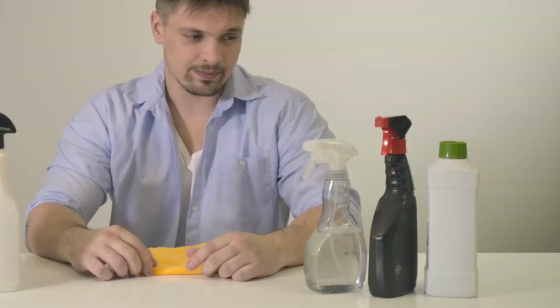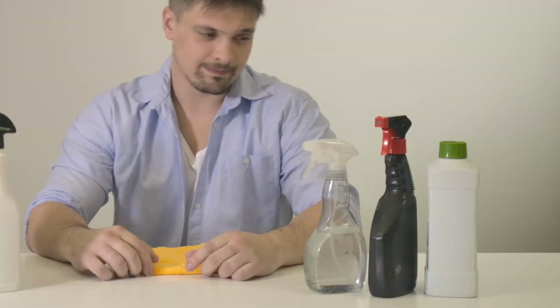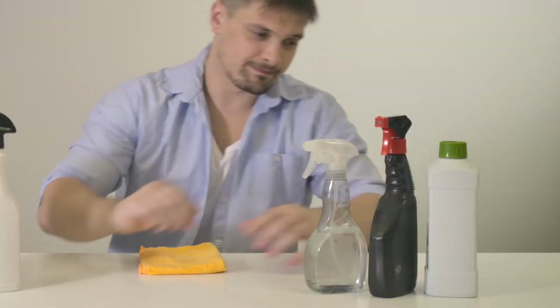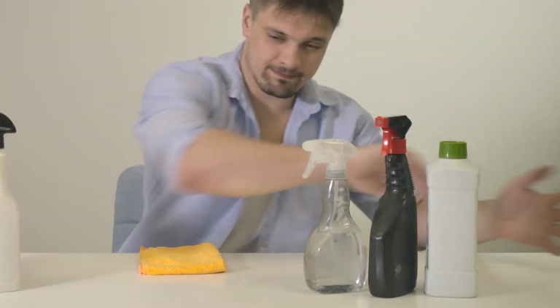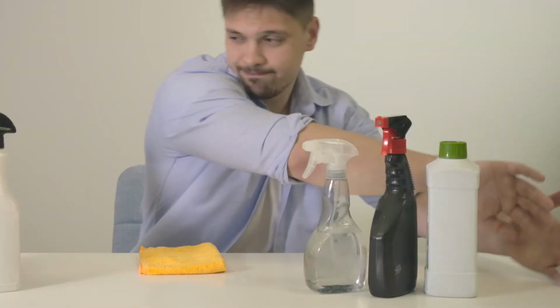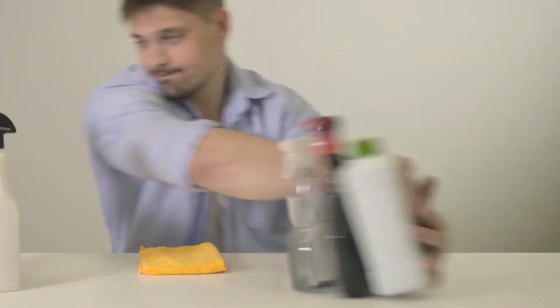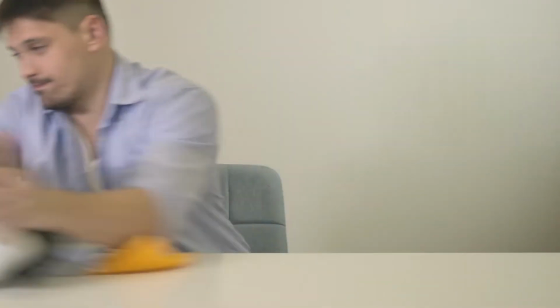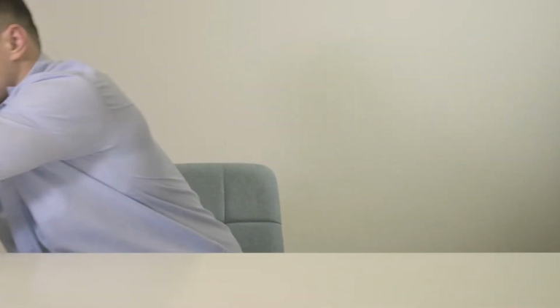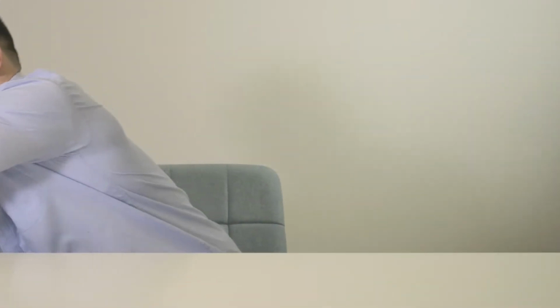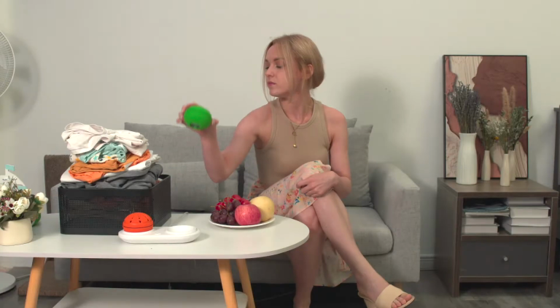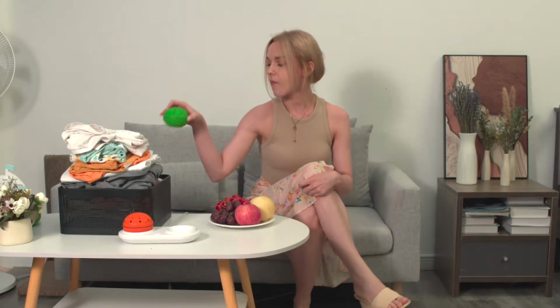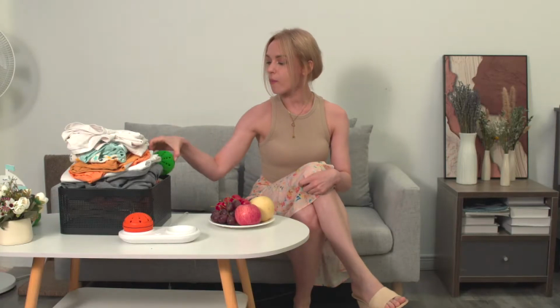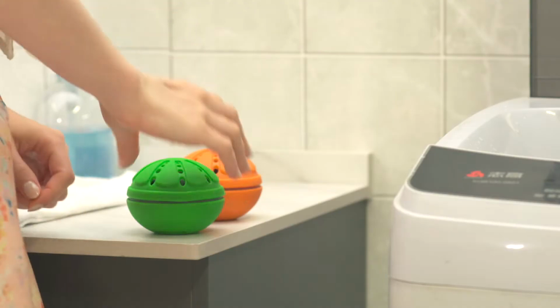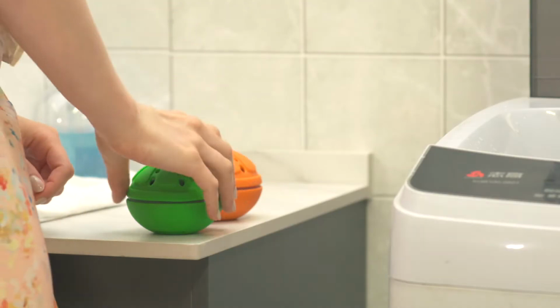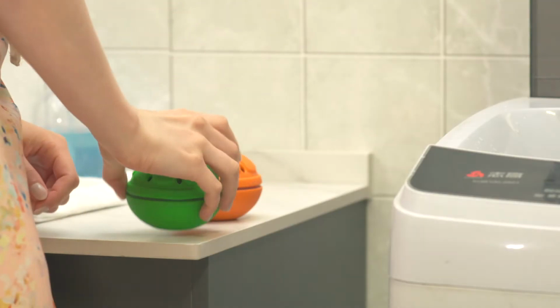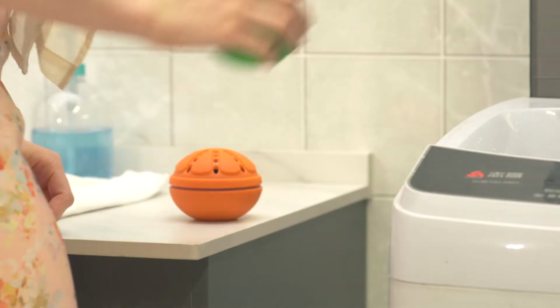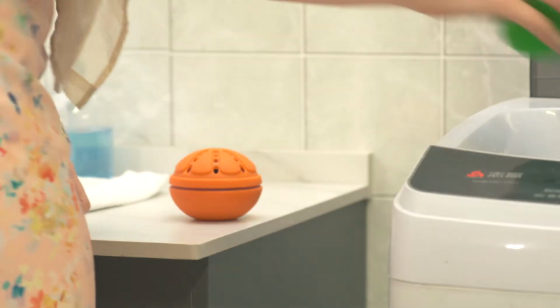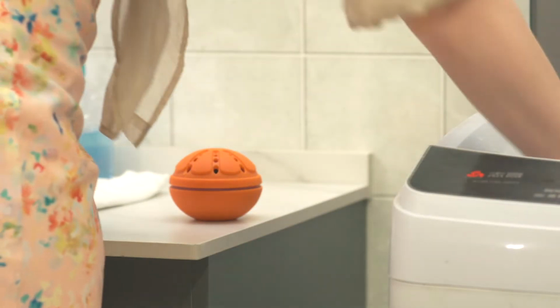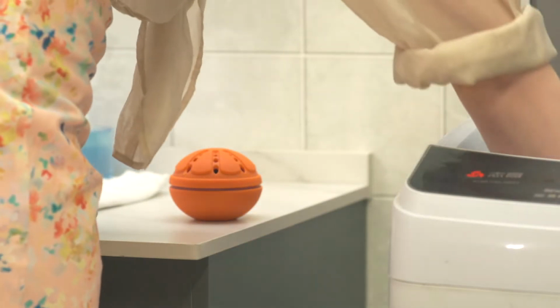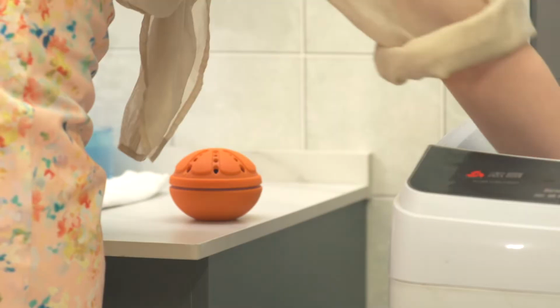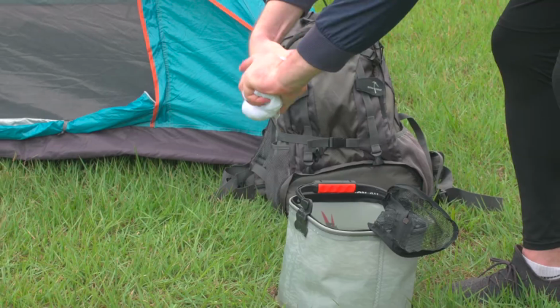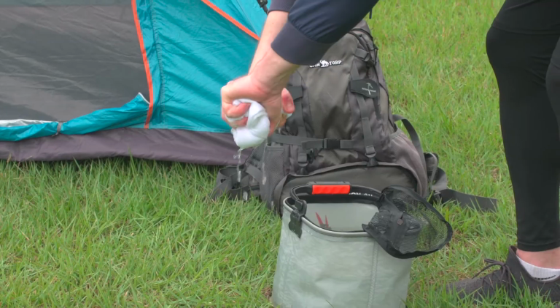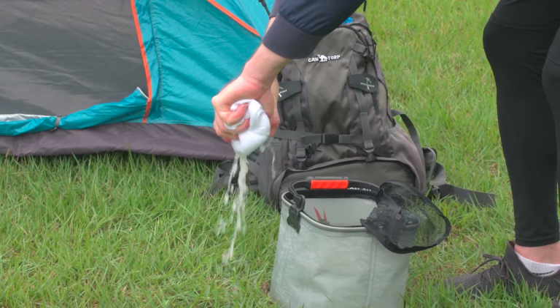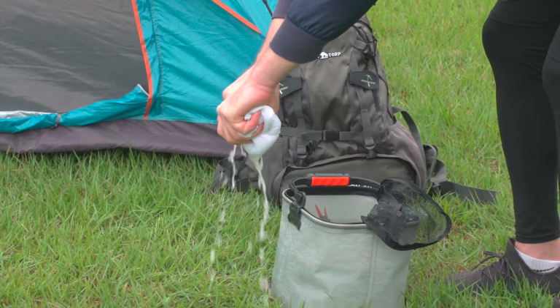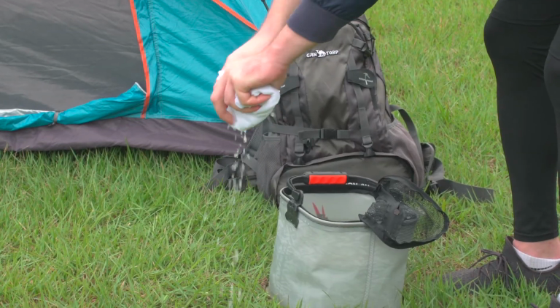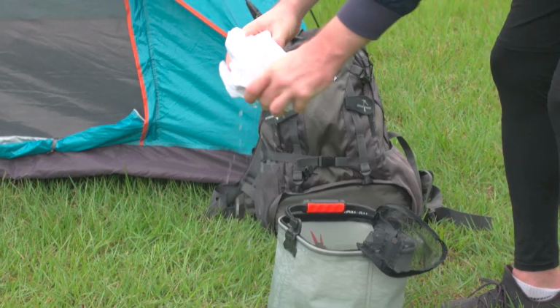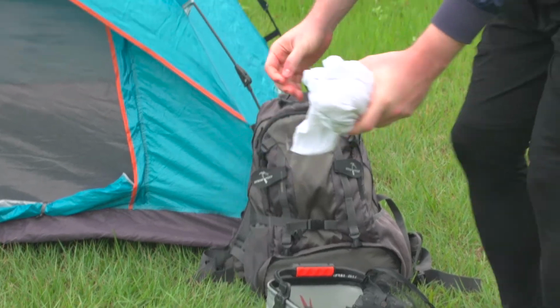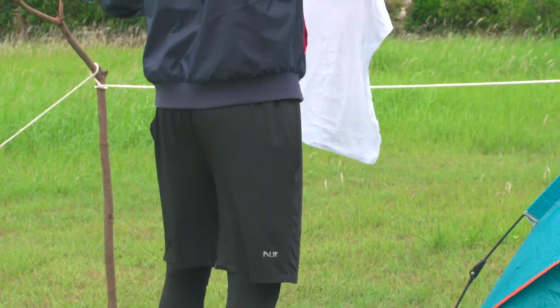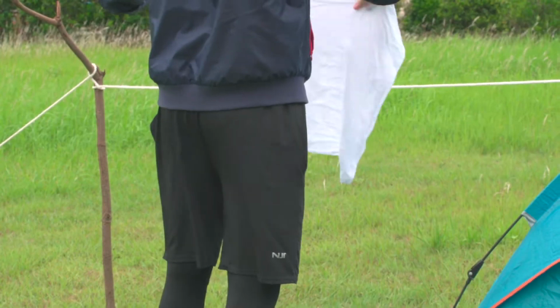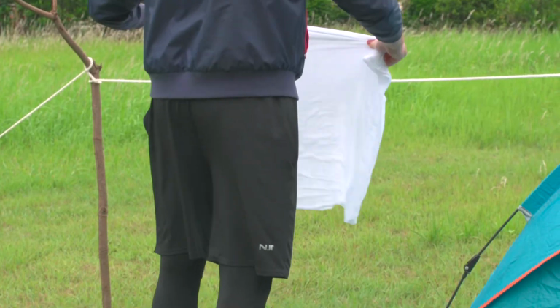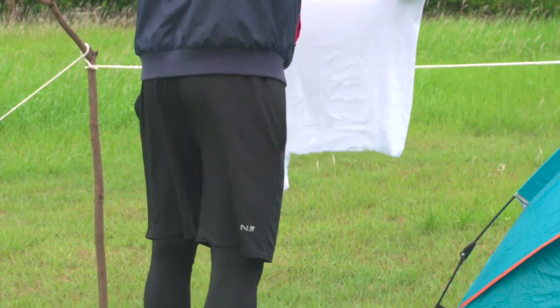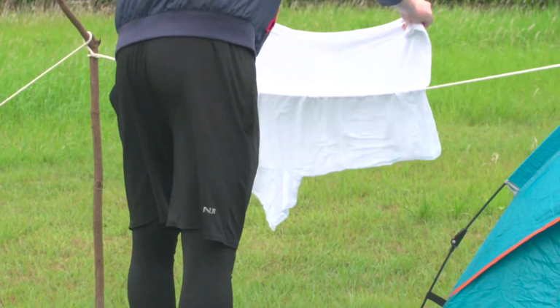Without the need for chemical detergent or sanitizer, WashWow W1 can help your laundry or produce stay germ-free.